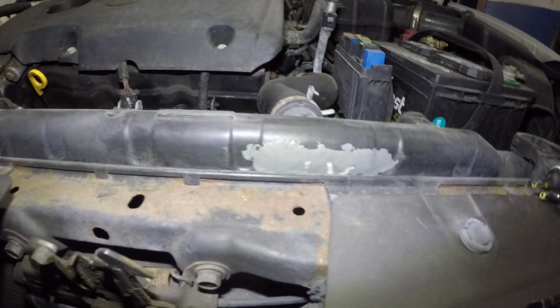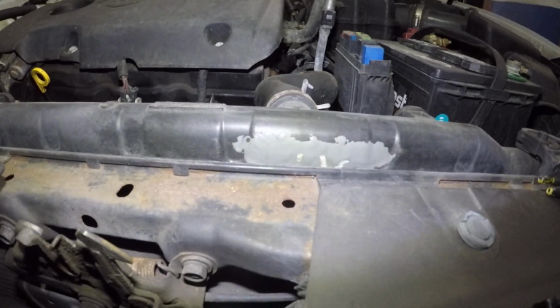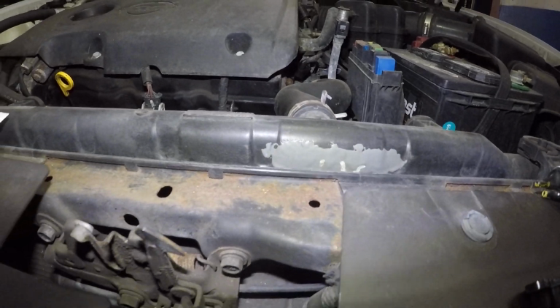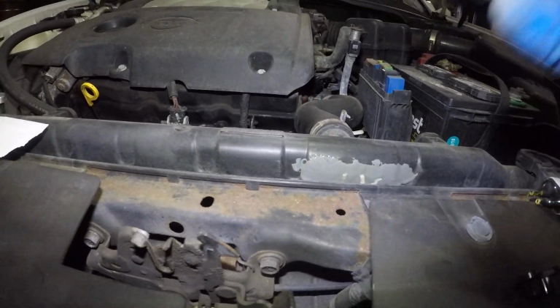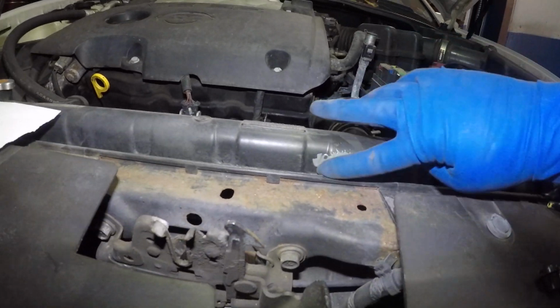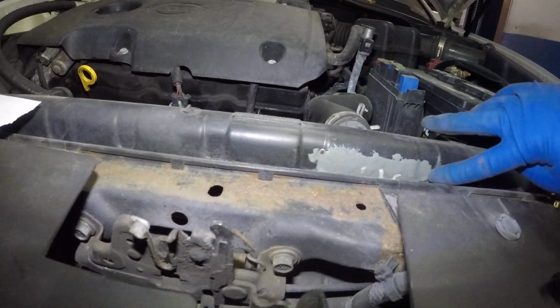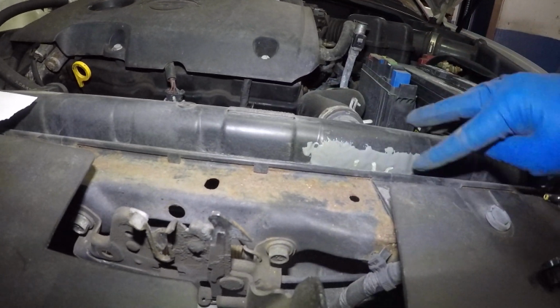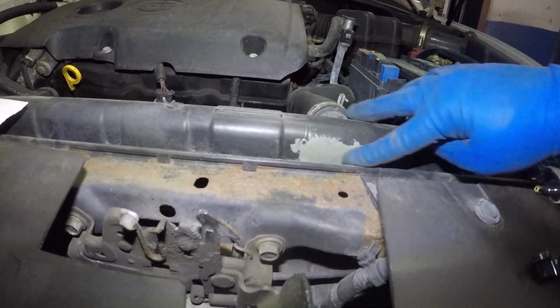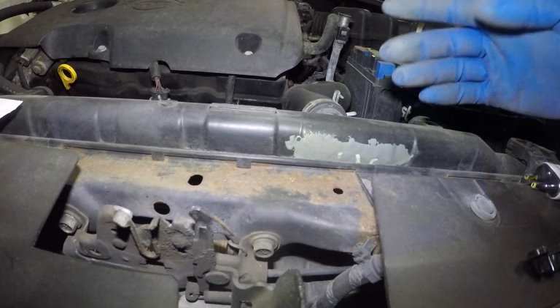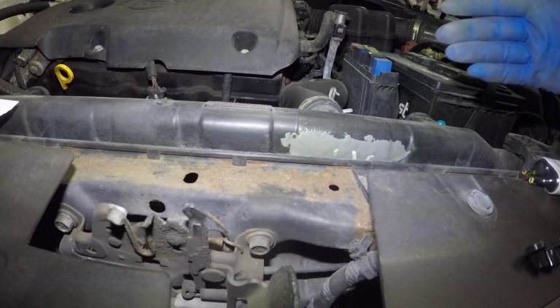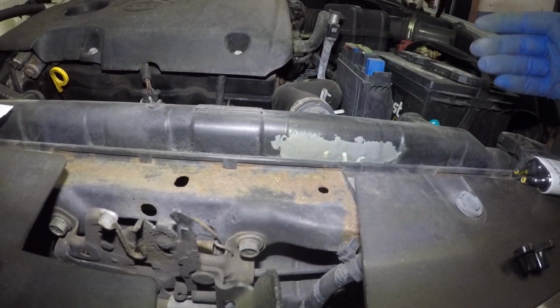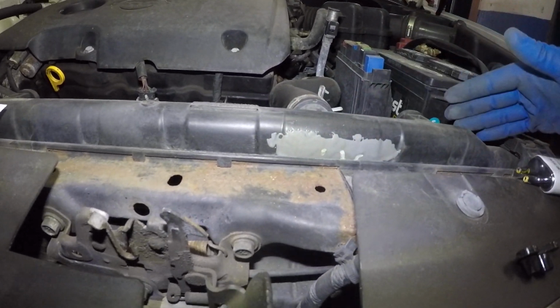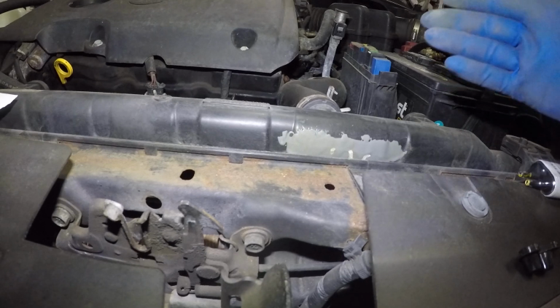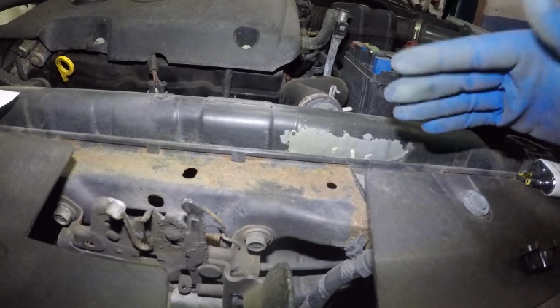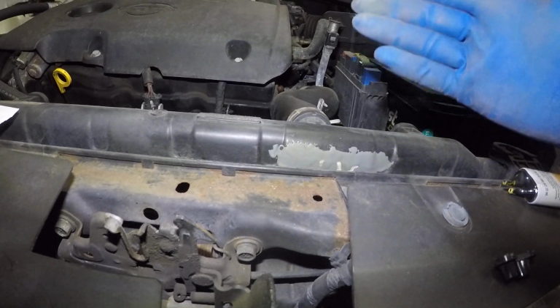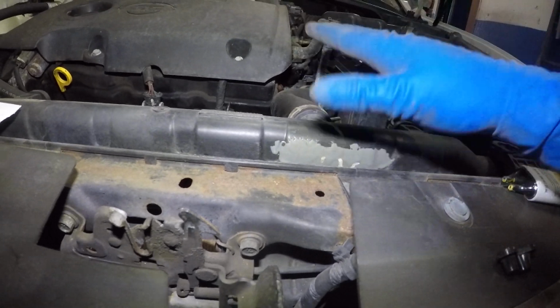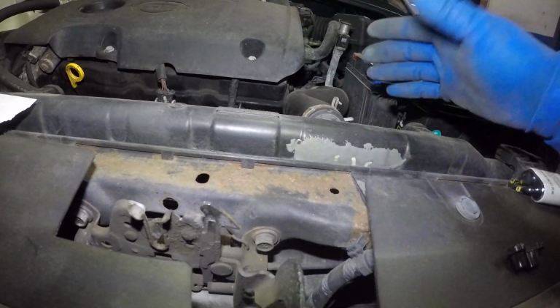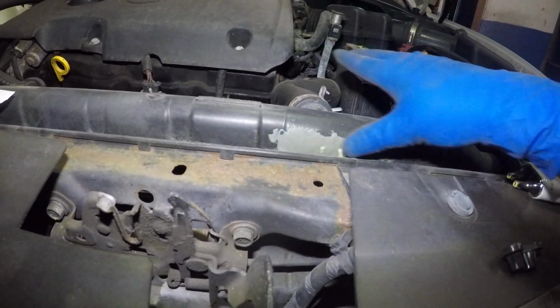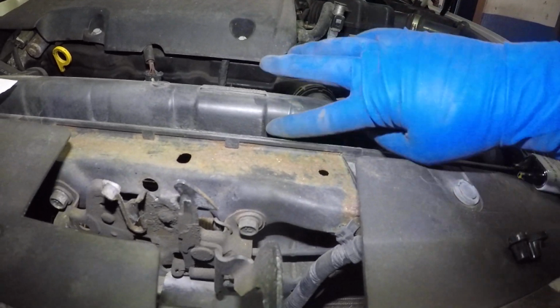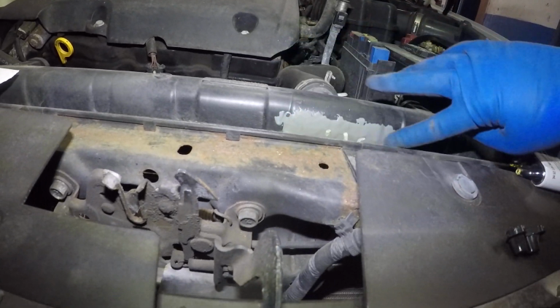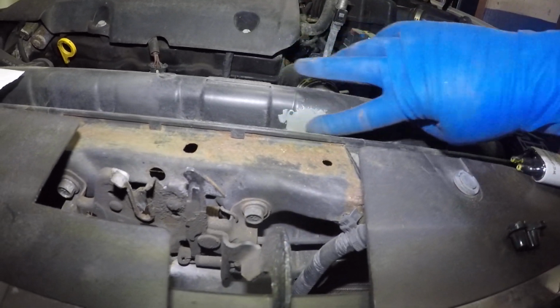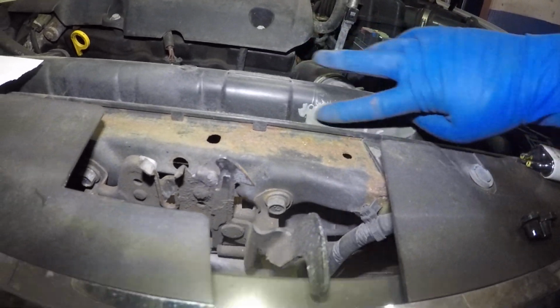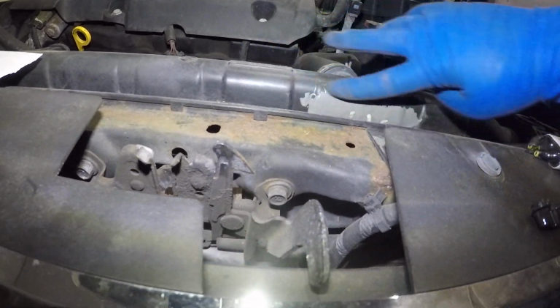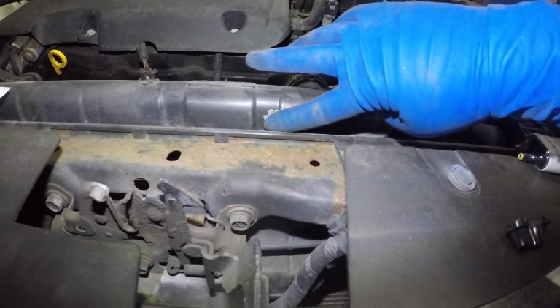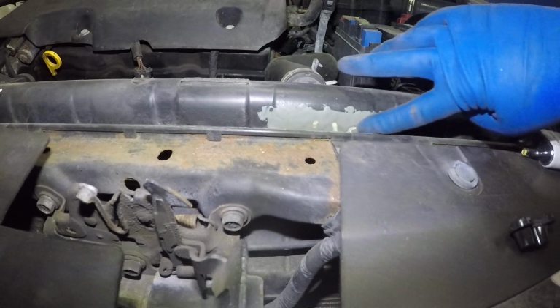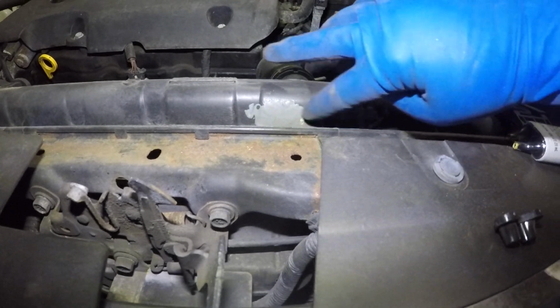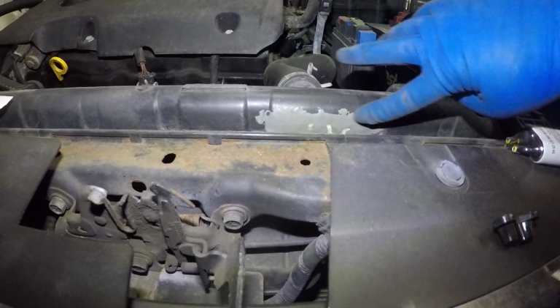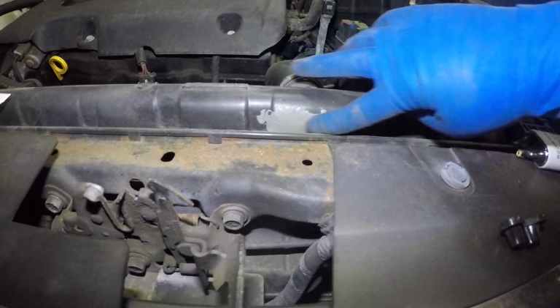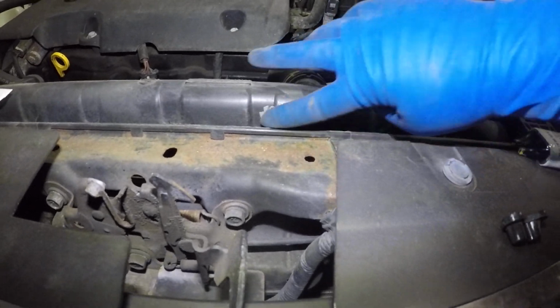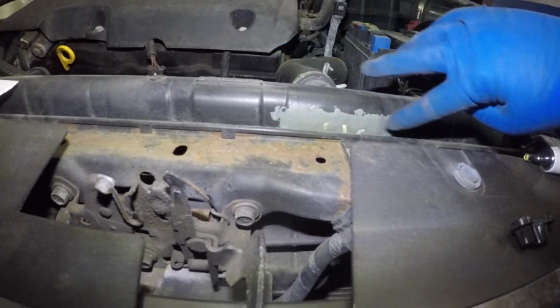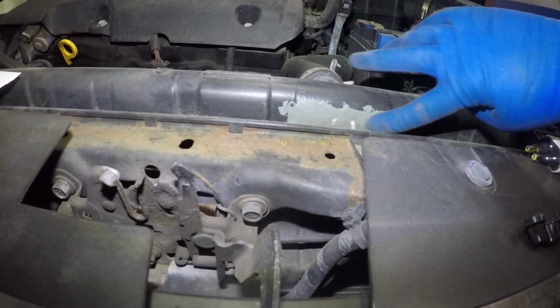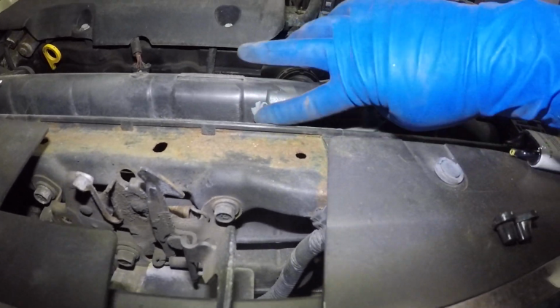Give it a few hours until it's nice and dry, then do another layer, give it another hour or so, then do another layer. Make sure it's dry. You can empty out a little bit of the coolant if you want, or just let it dry off really good, clean the area, and place the plastic welding cream on it.